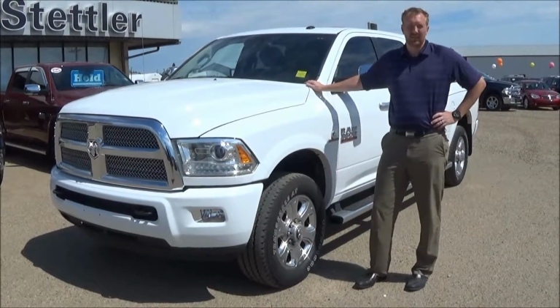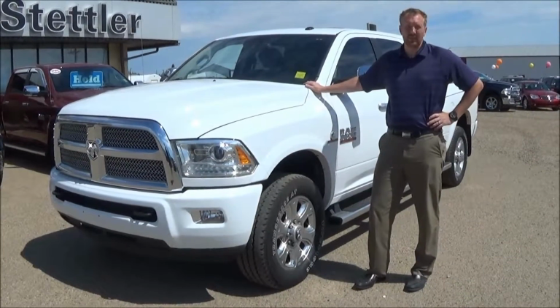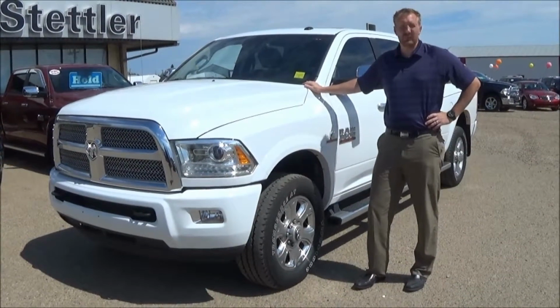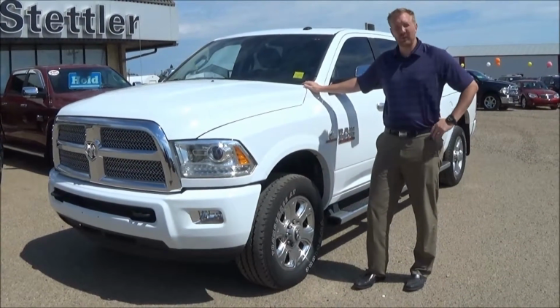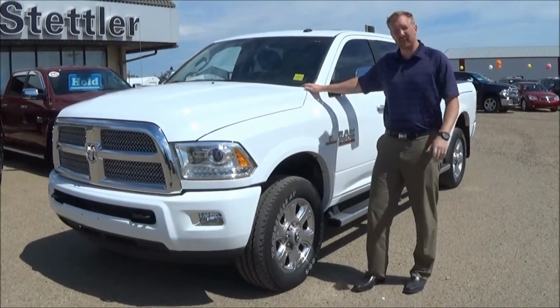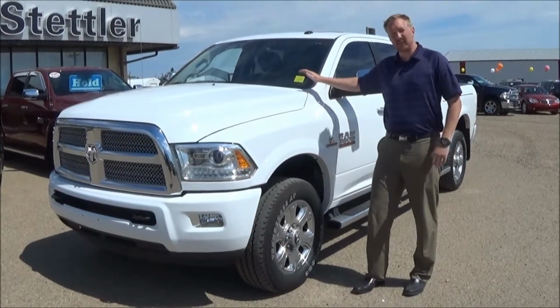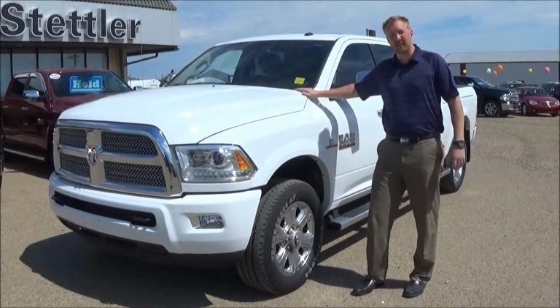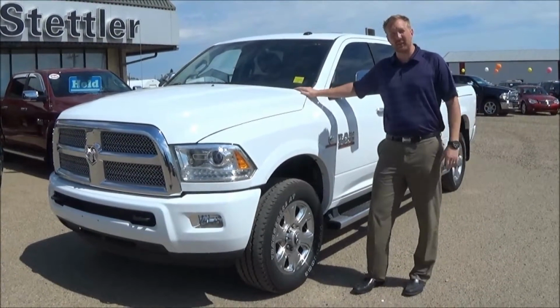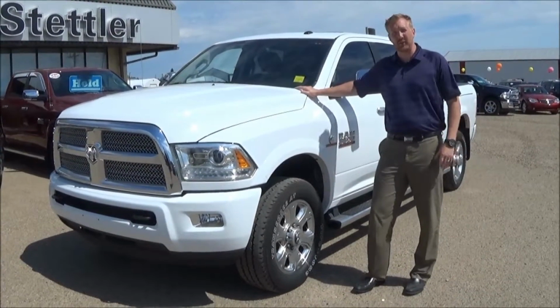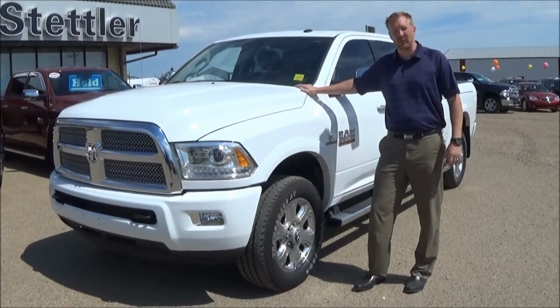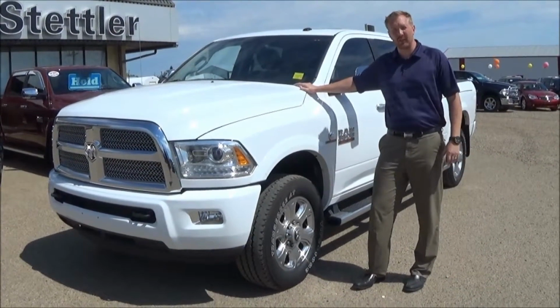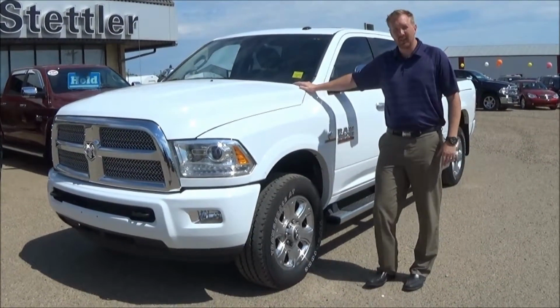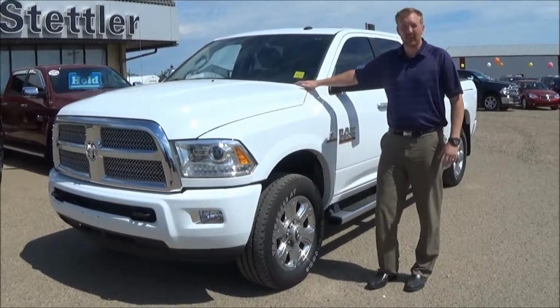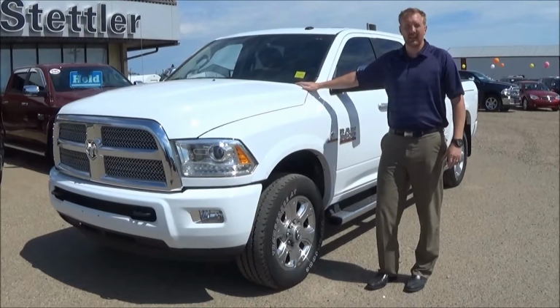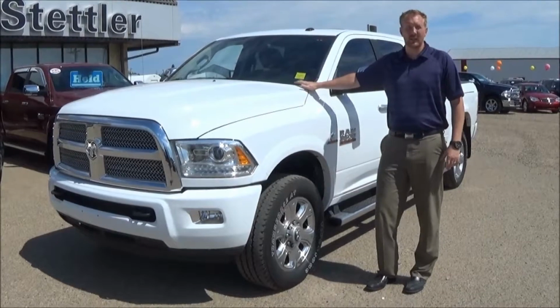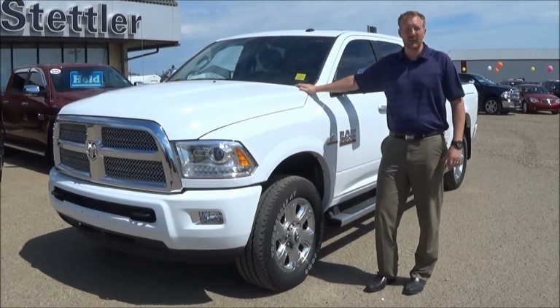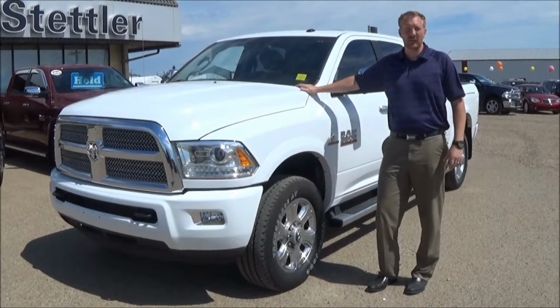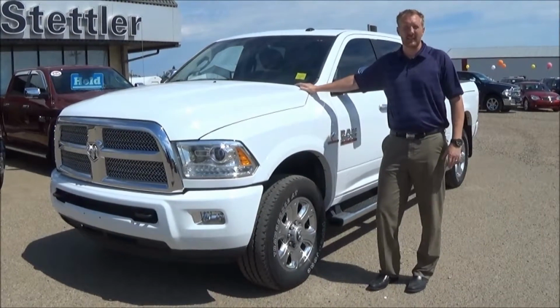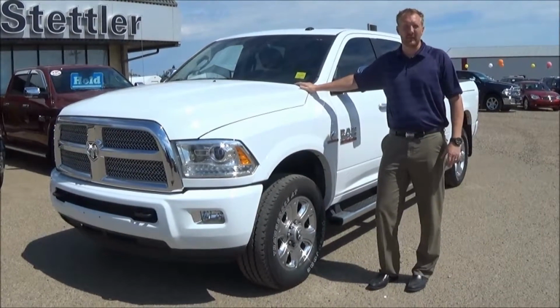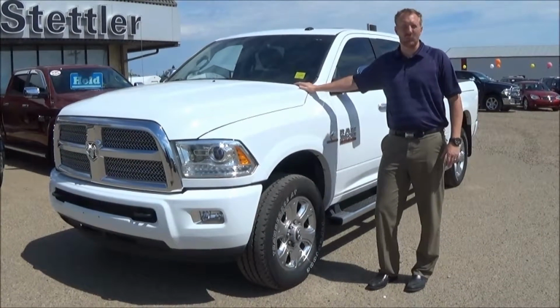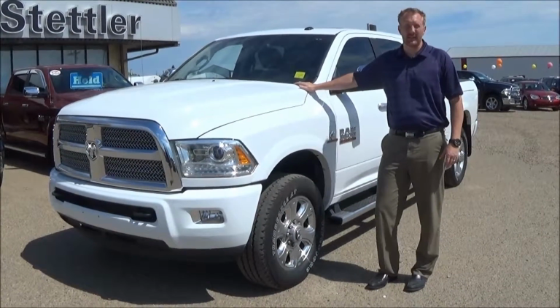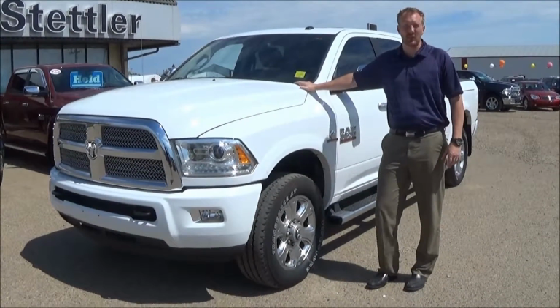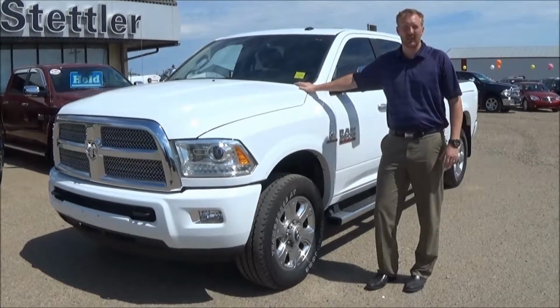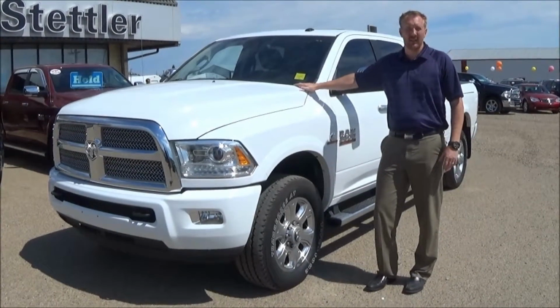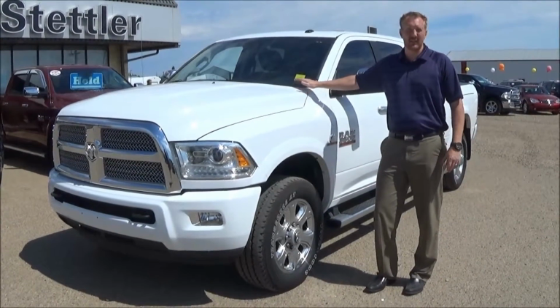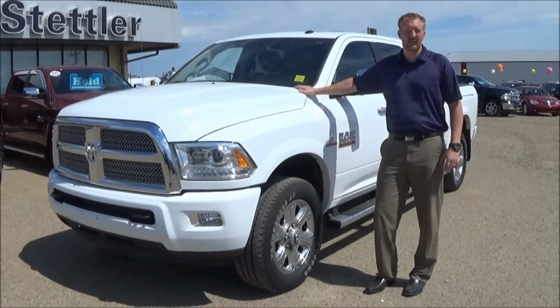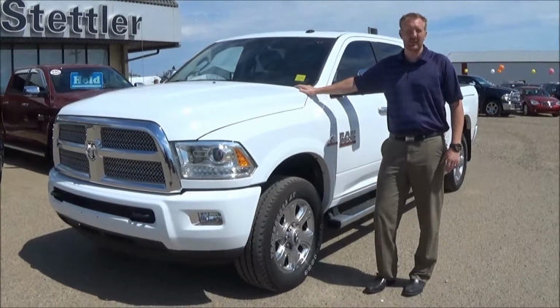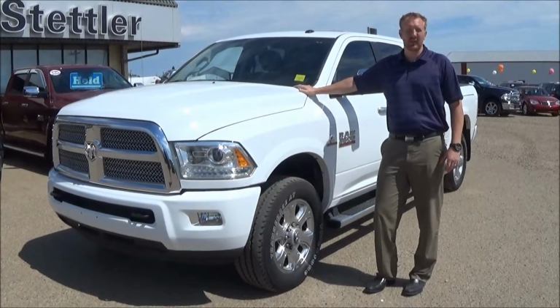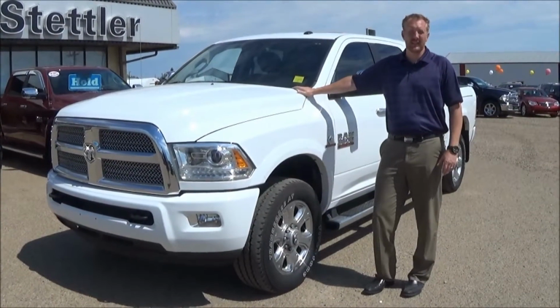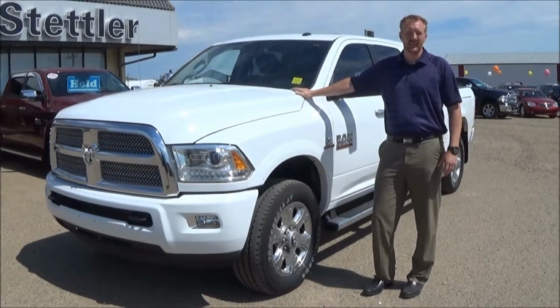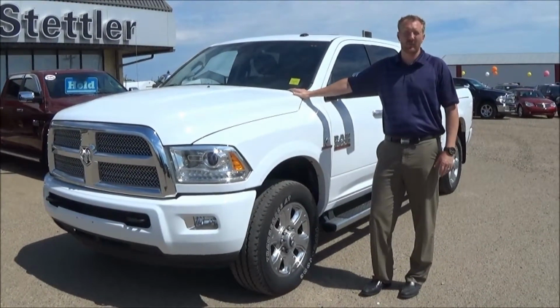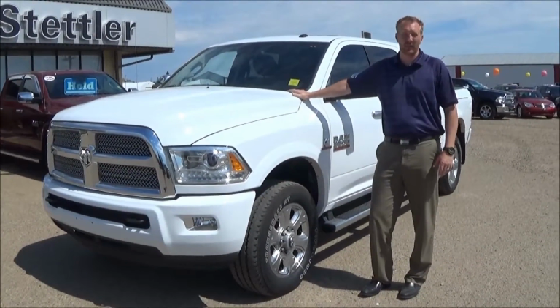Good afternoon folks, it's Lars here down at Stutter Dodge and RV. Here I've got a 2014 Limited 1-ton truck and the stock number is RT640.